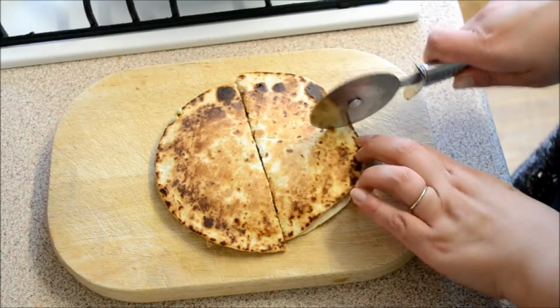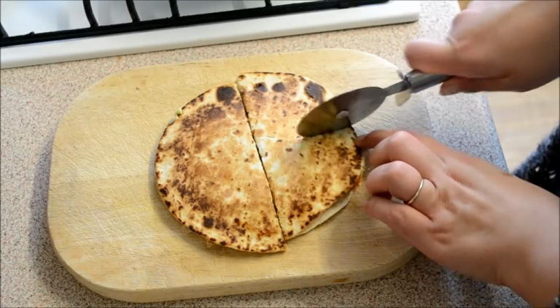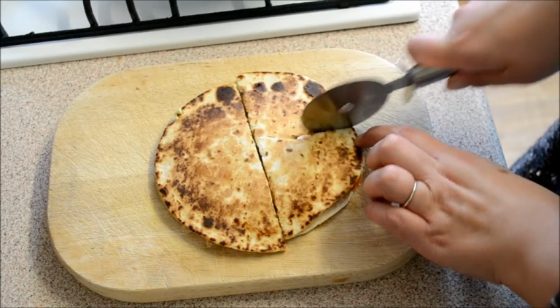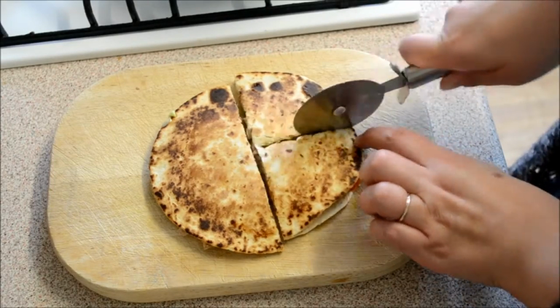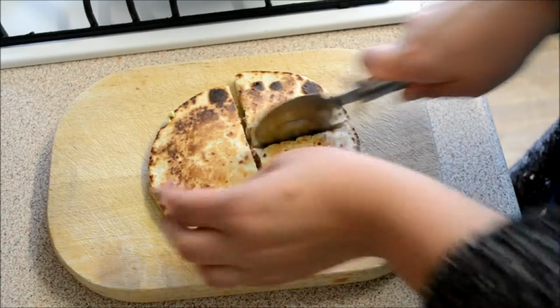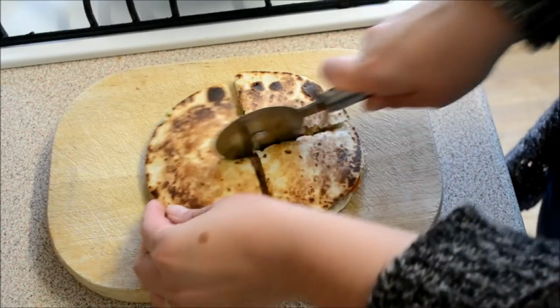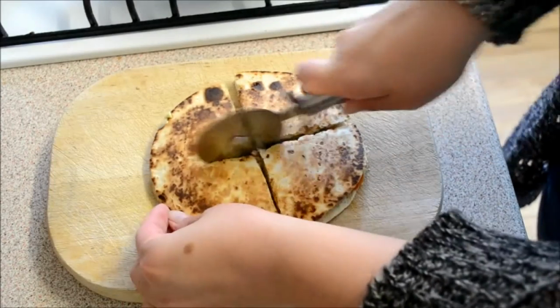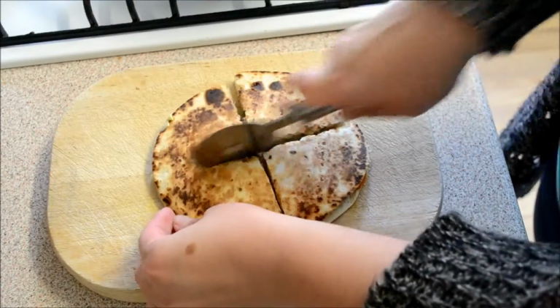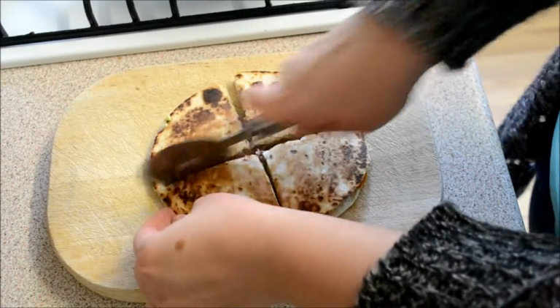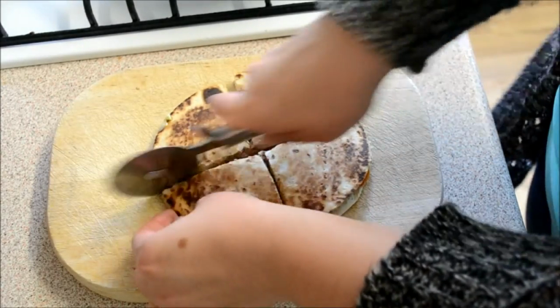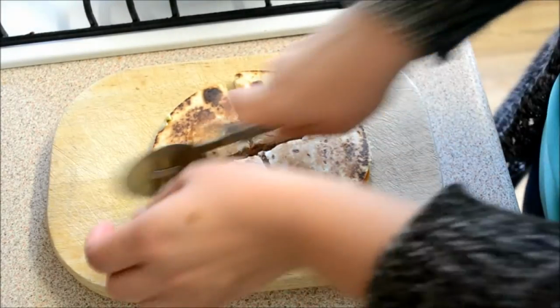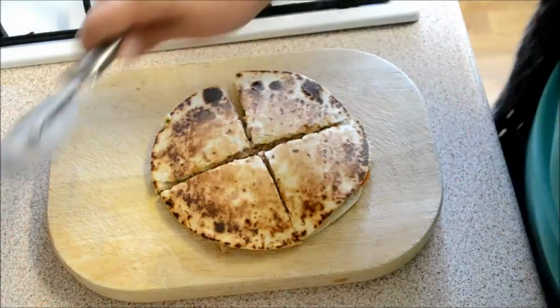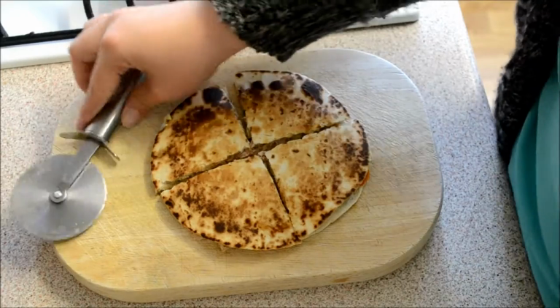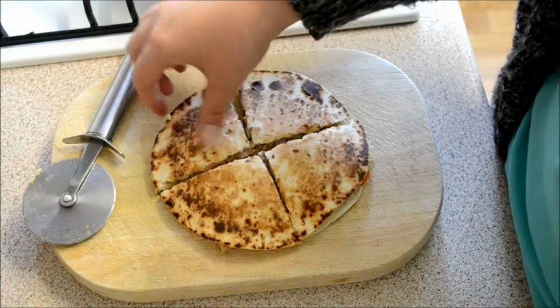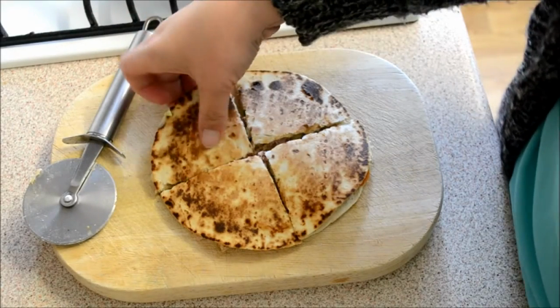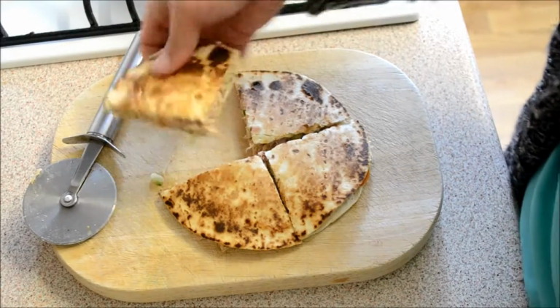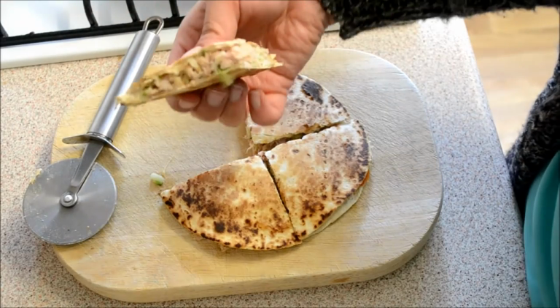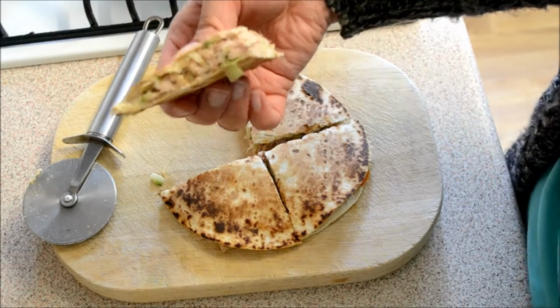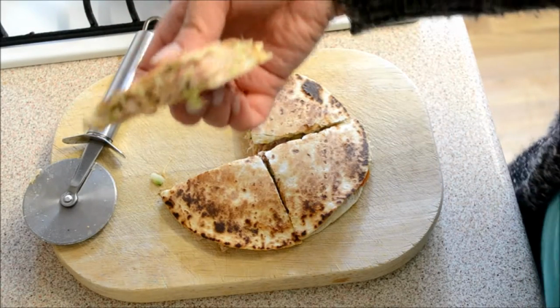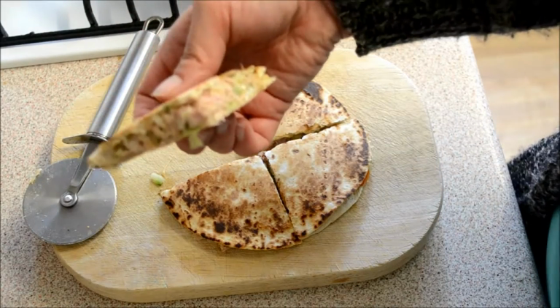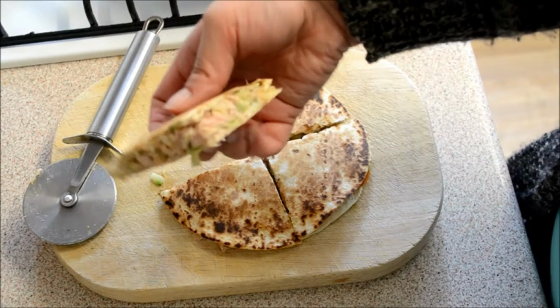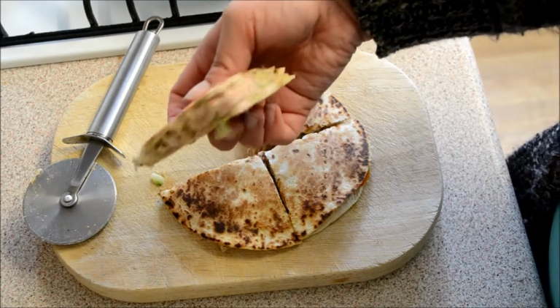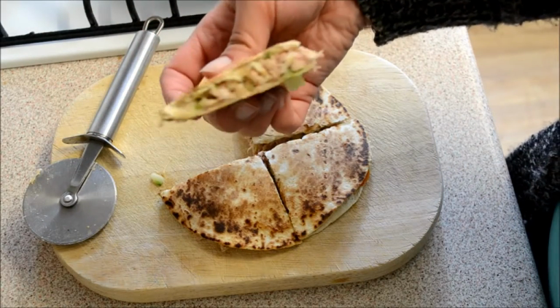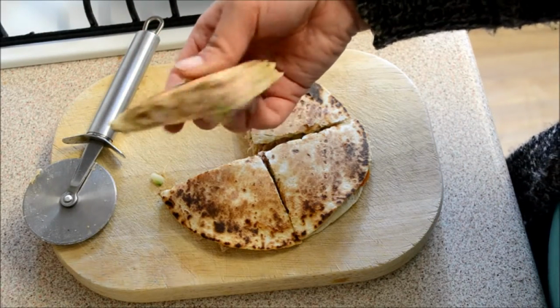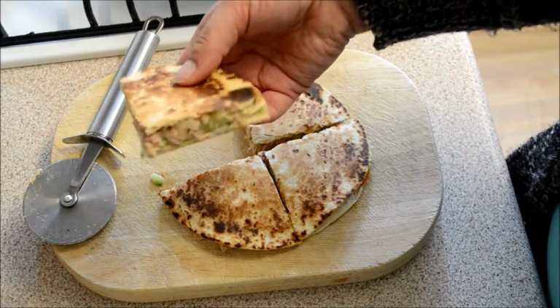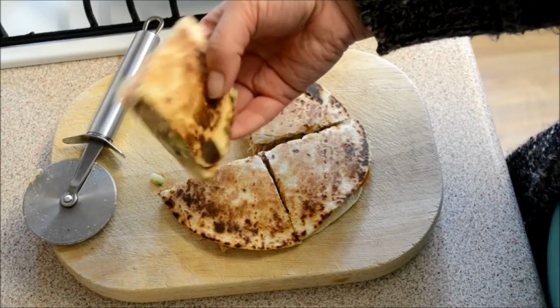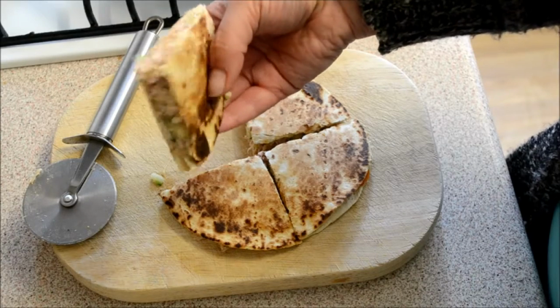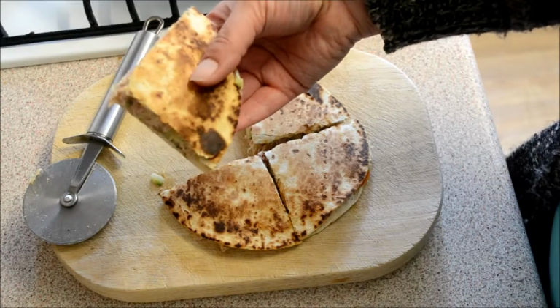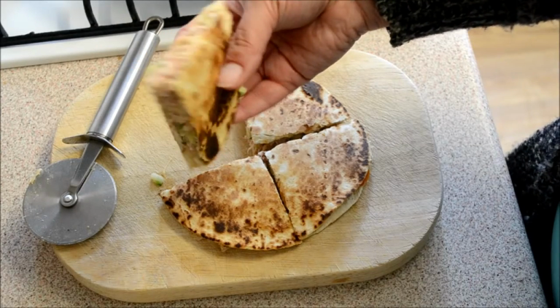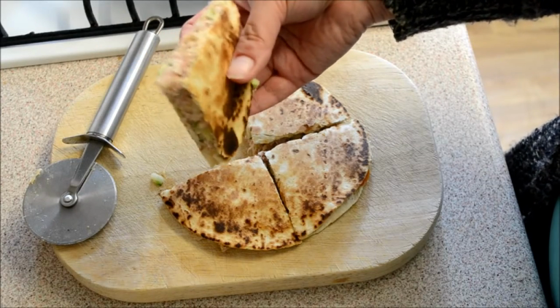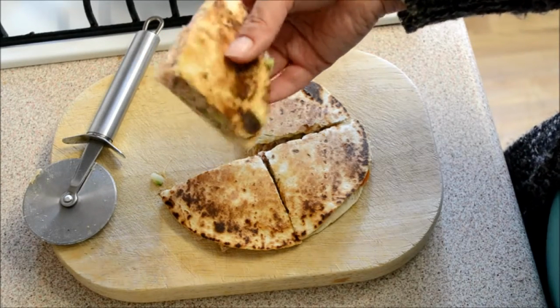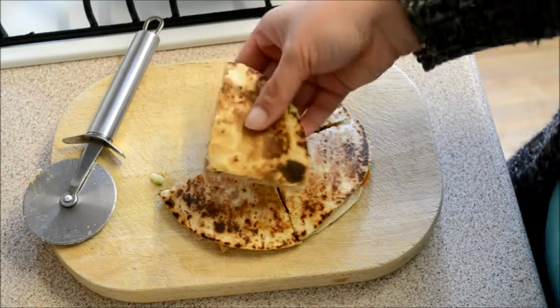I'm going to use a pizza slicer to cut it into four pieces. It's really thick — I can tell this is going to be quite filling. All the cheese is starting to melt and it's going to be really crunchy and nice.